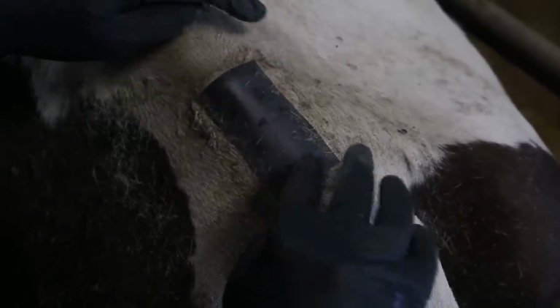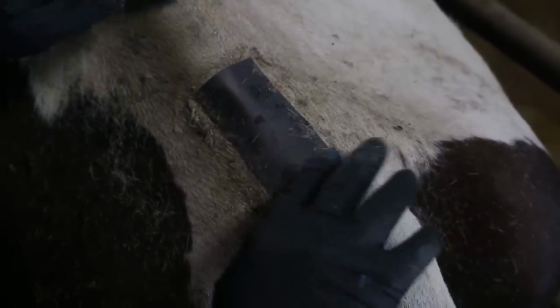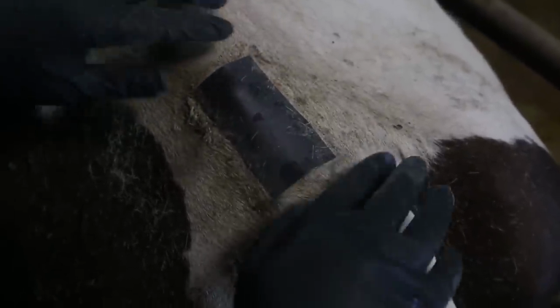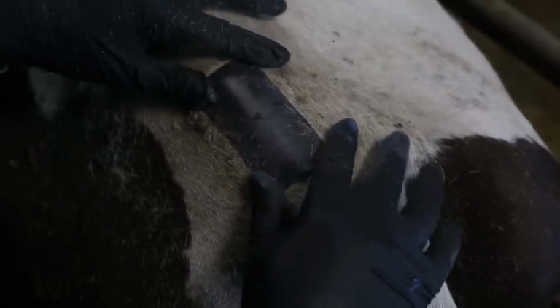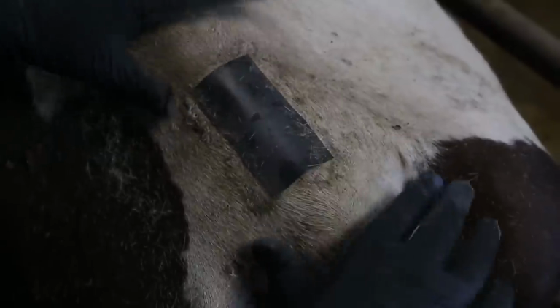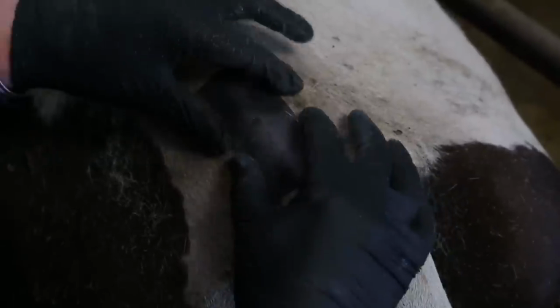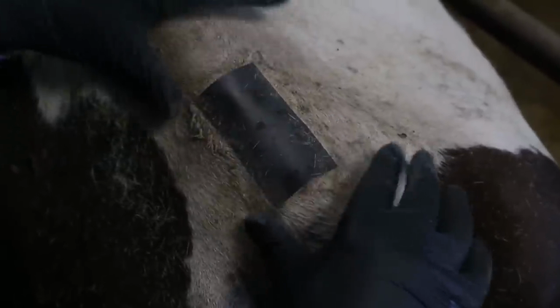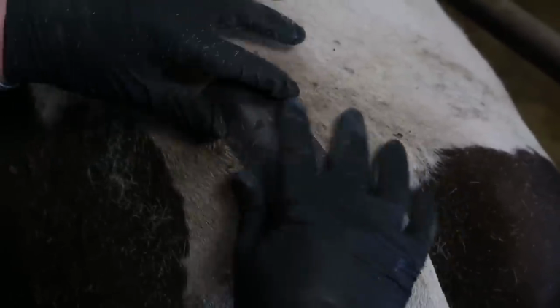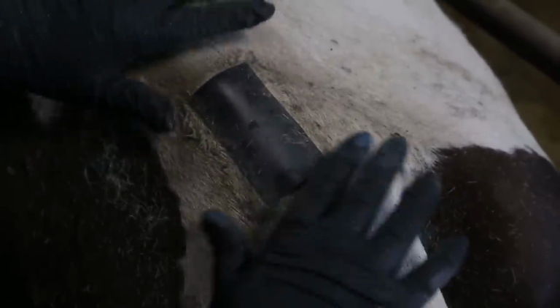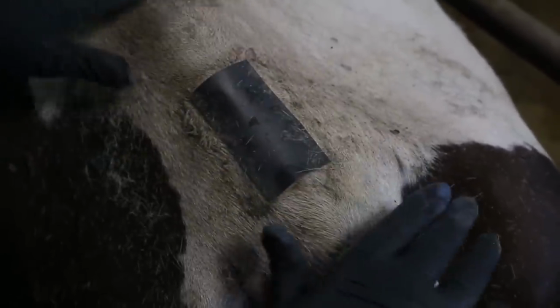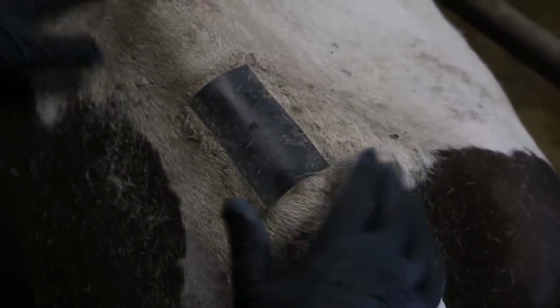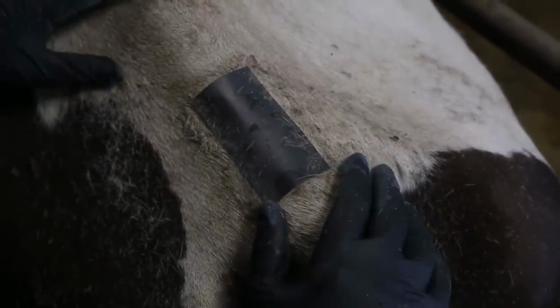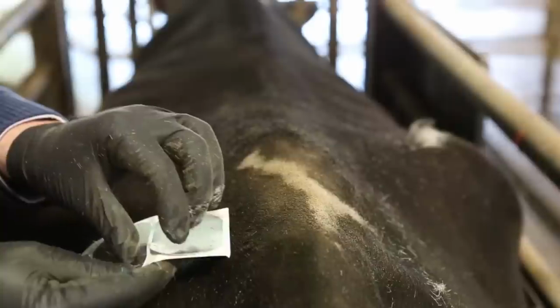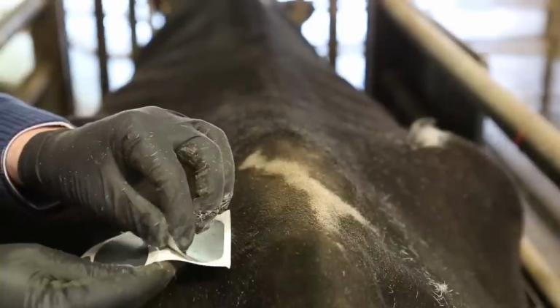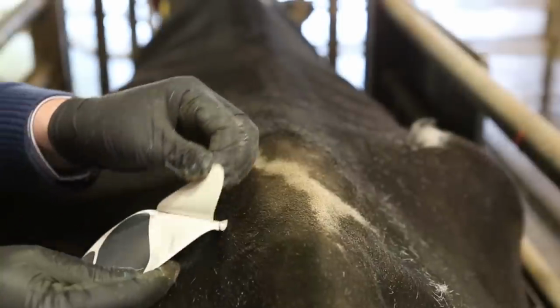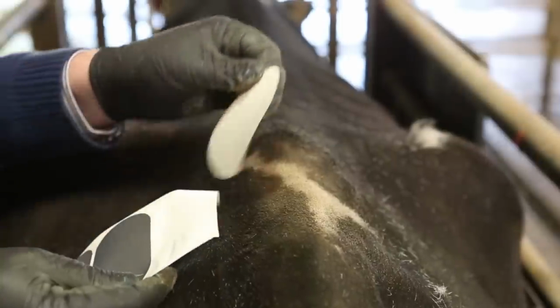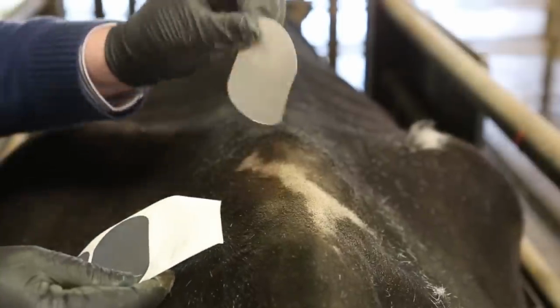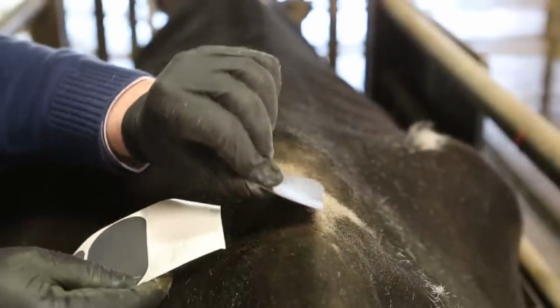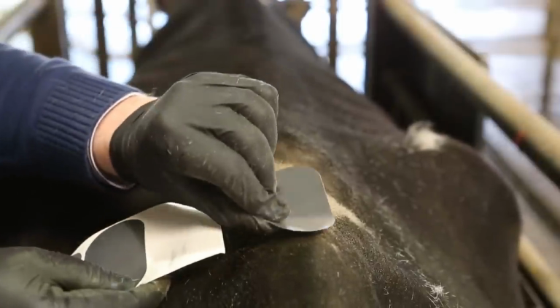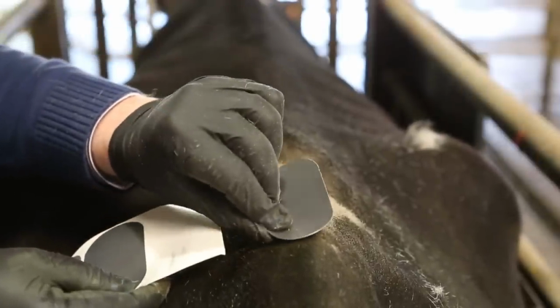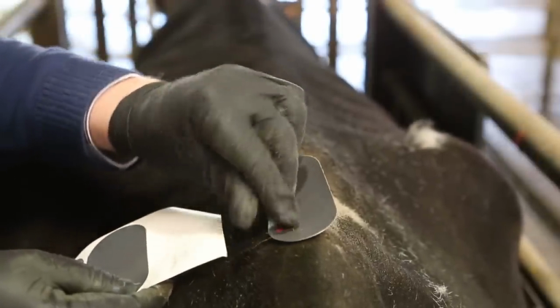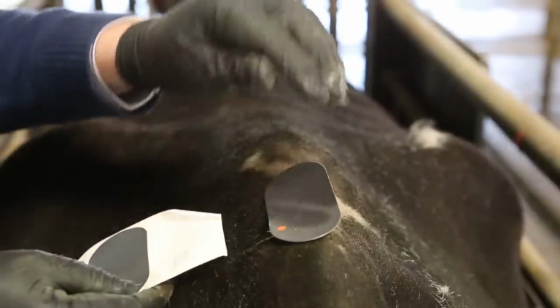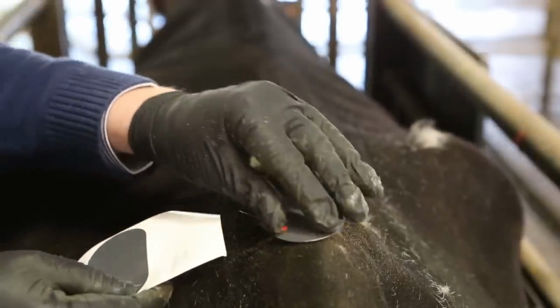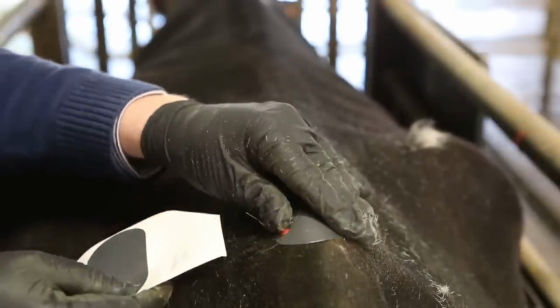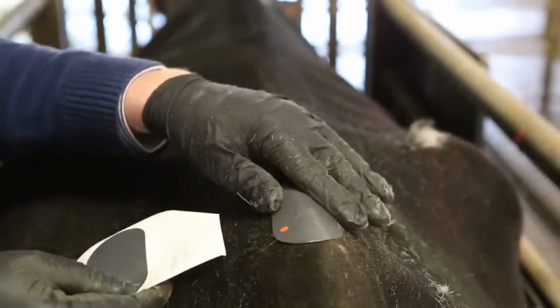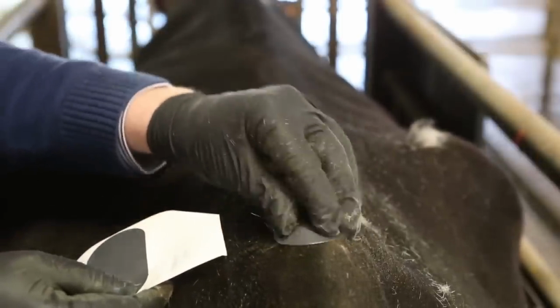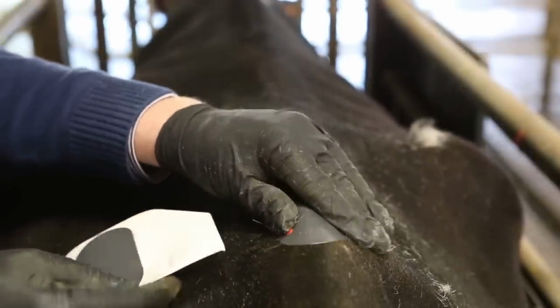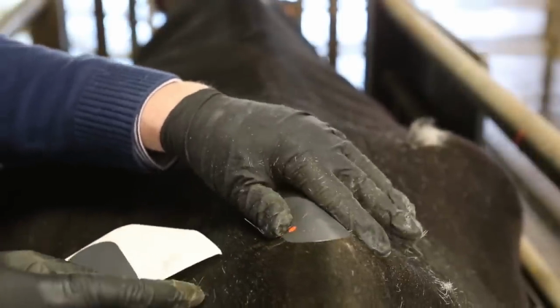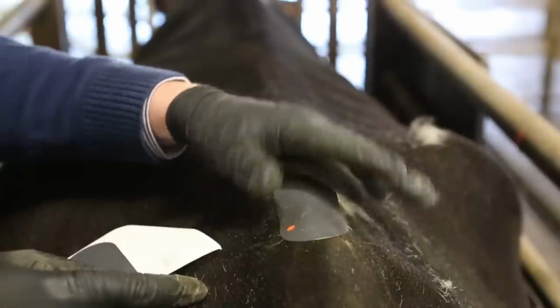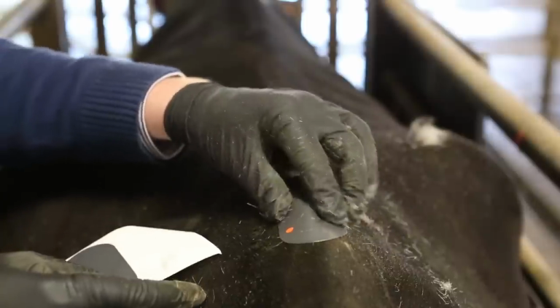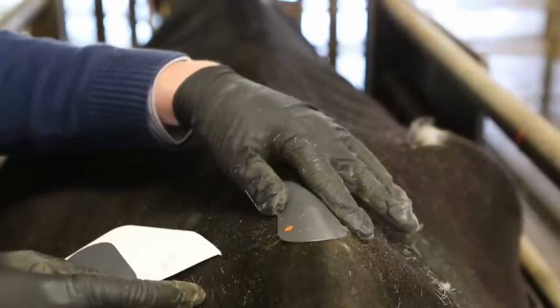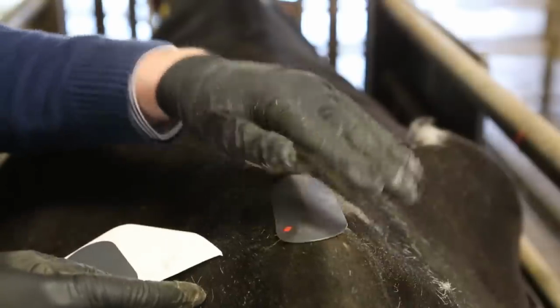Cost will range around €1 per animal for this device. There are some self-adhesive type products available but farmer experience suggests they are usually not strong enough to stay on the animal, and you will need extra glue to make them stick.